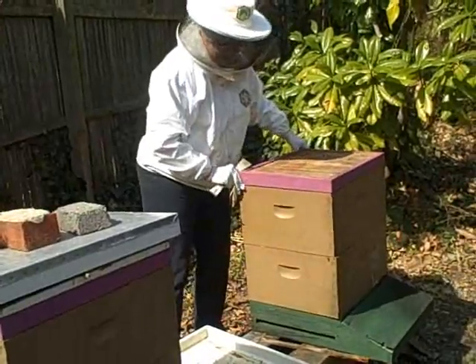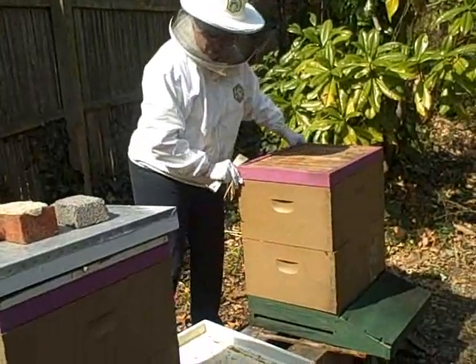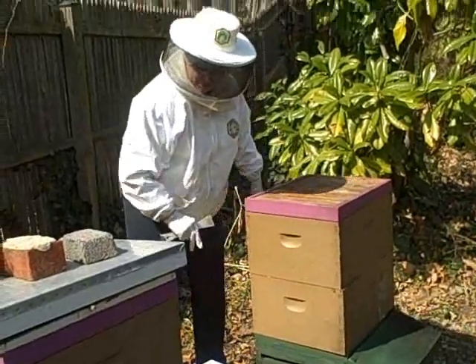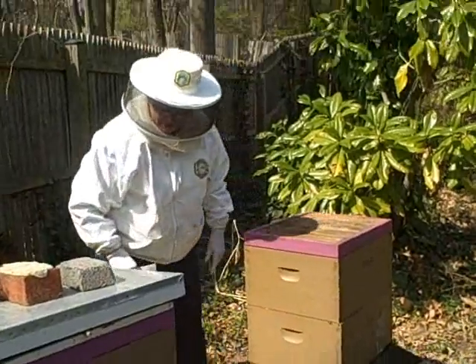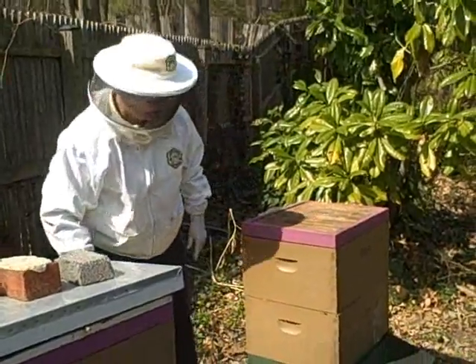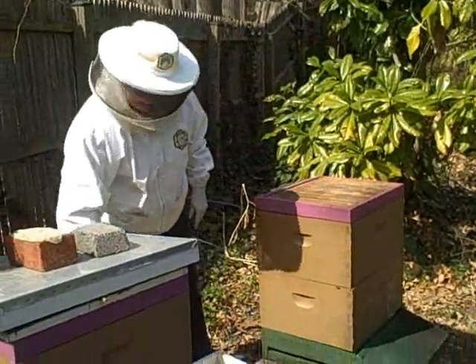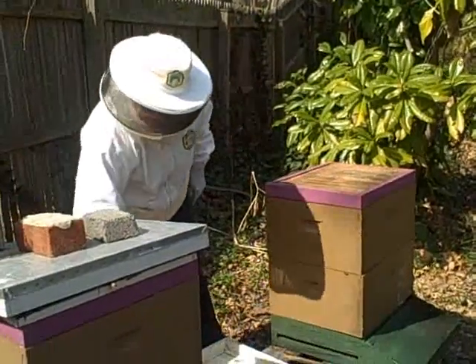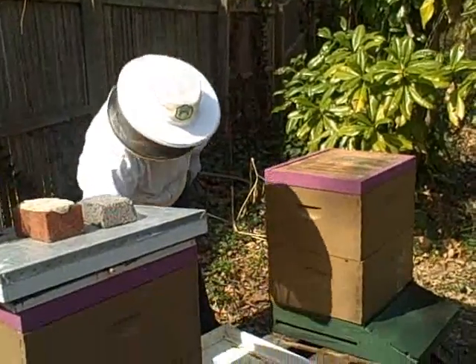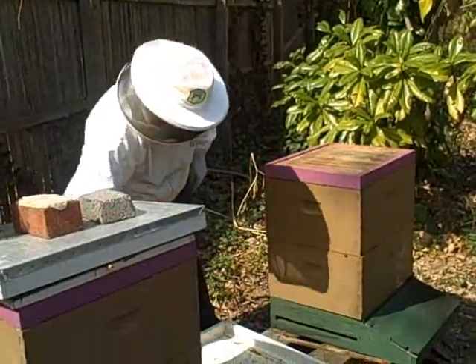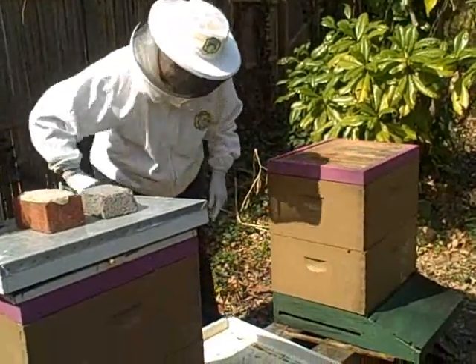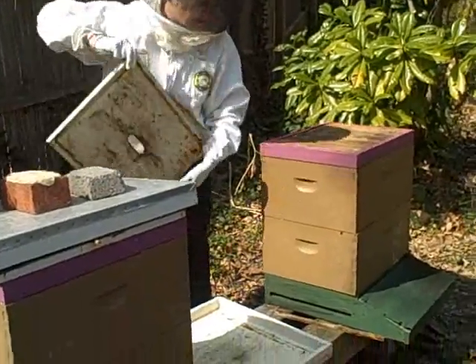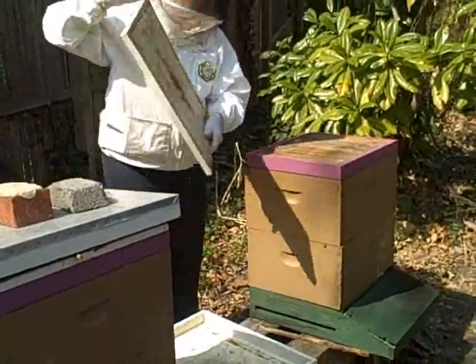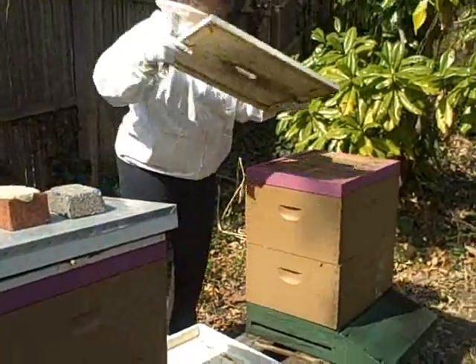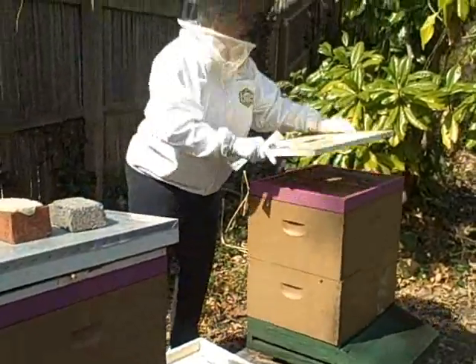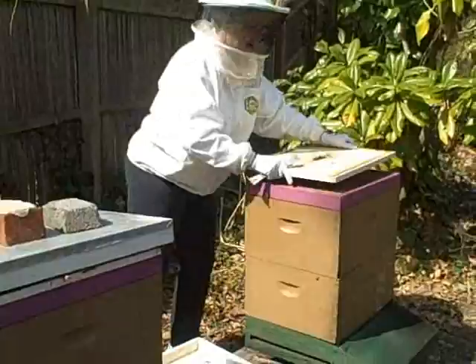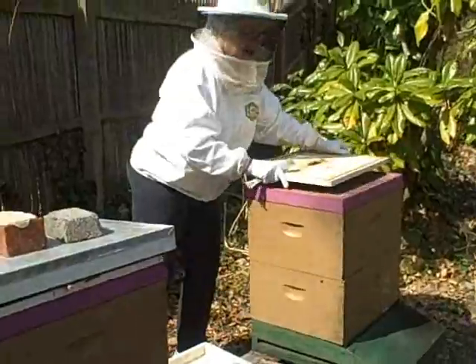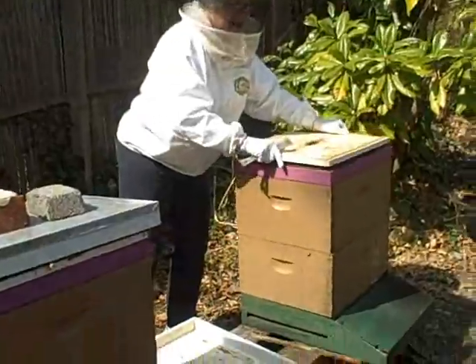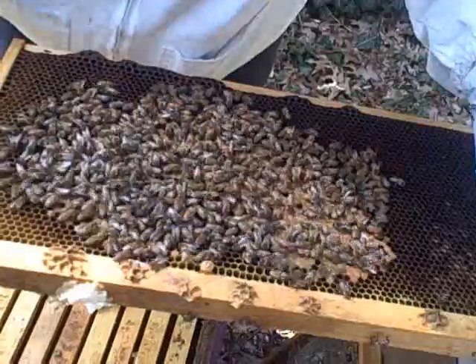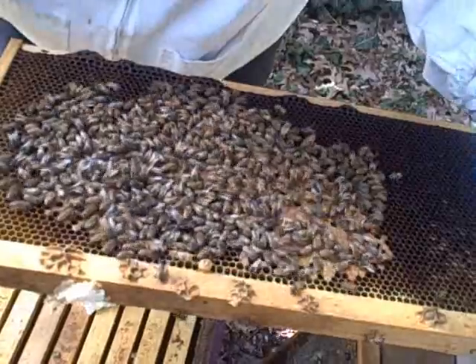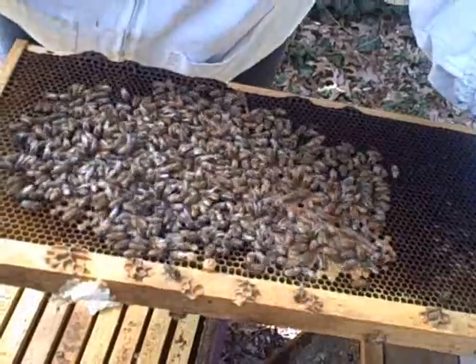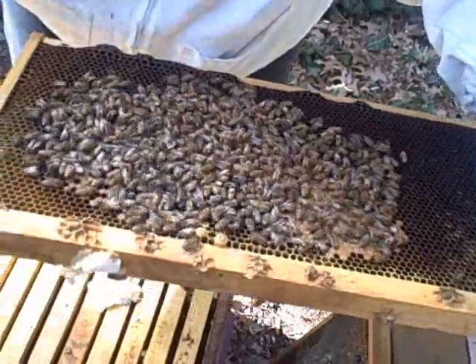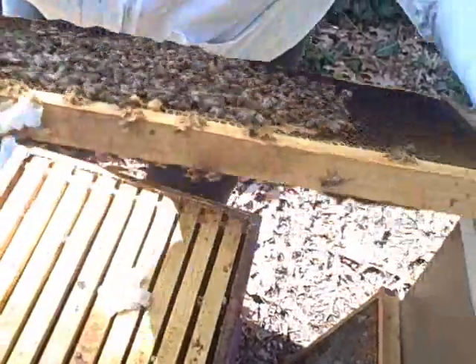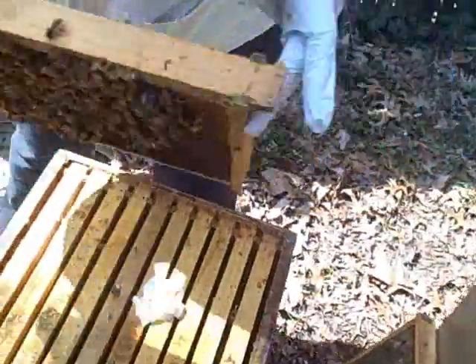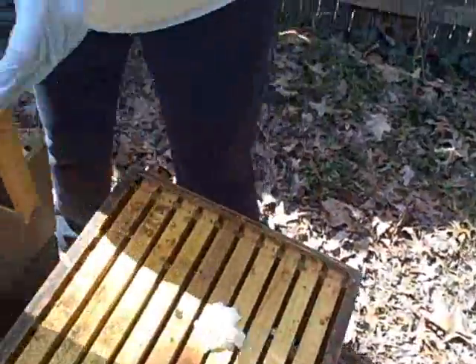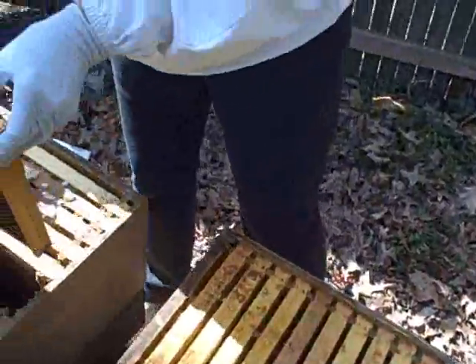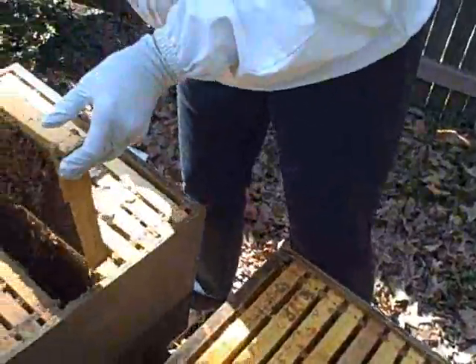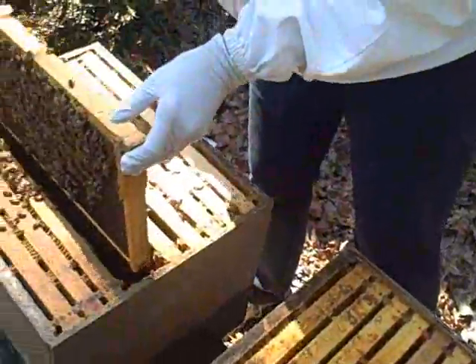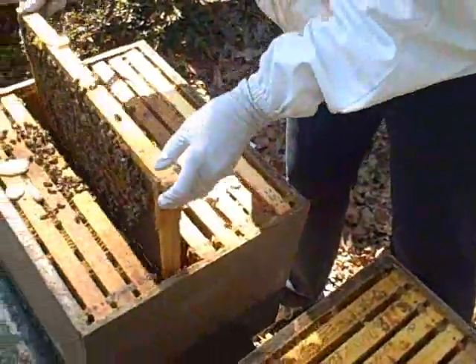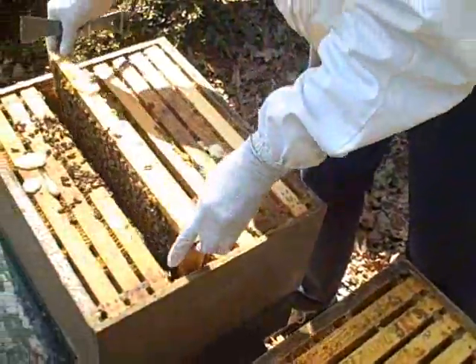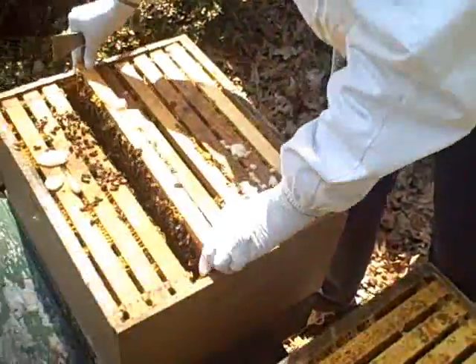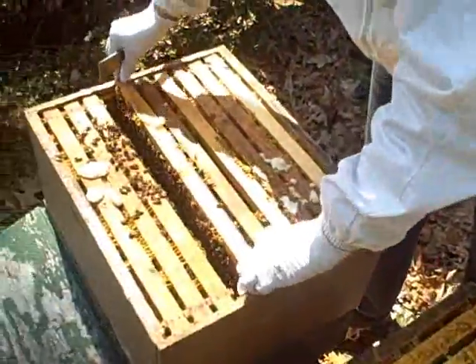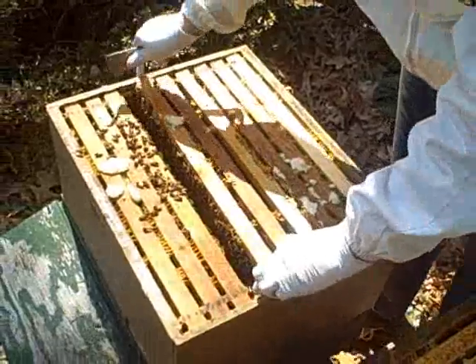A good thing for a beekeeper who has neighbors. She says a yearly bribe of fresh honey usually works. In Fairfax County, Neal Augenstein, WTOPNews.com.